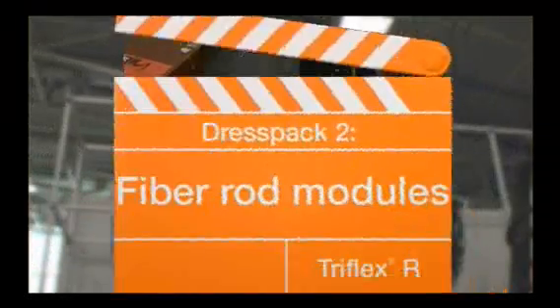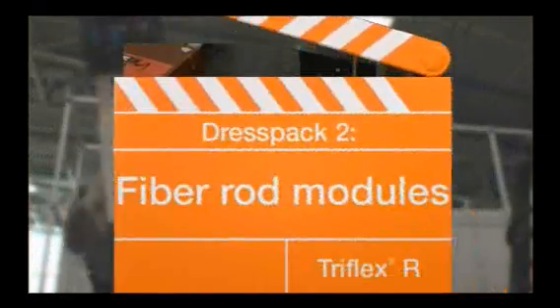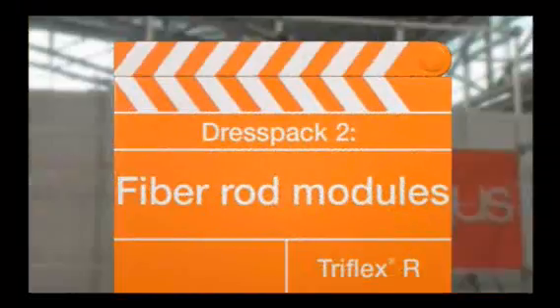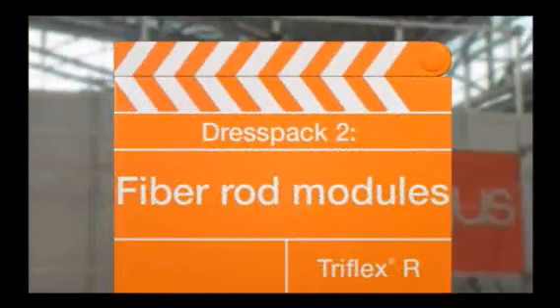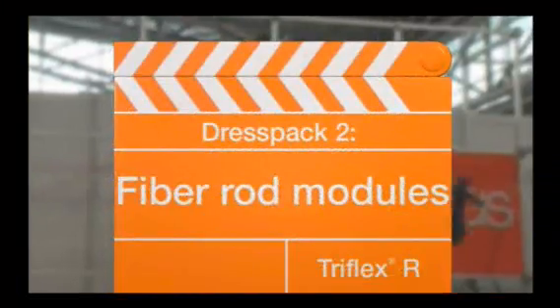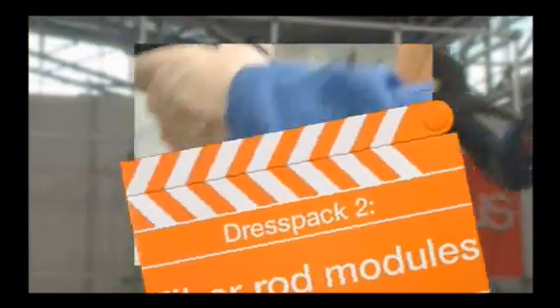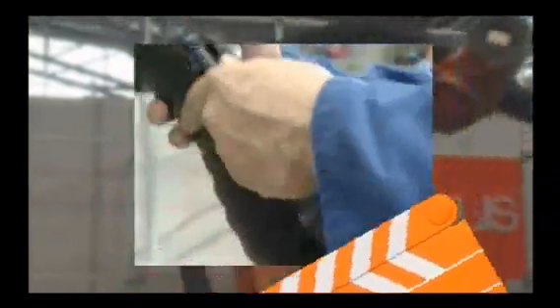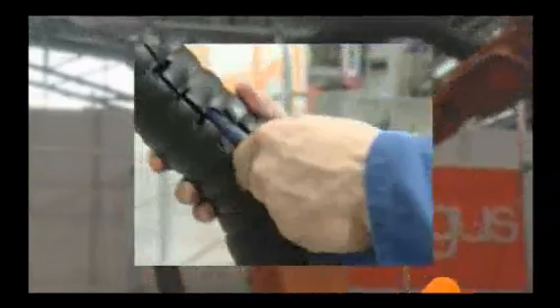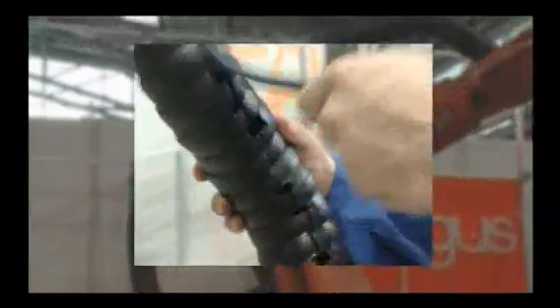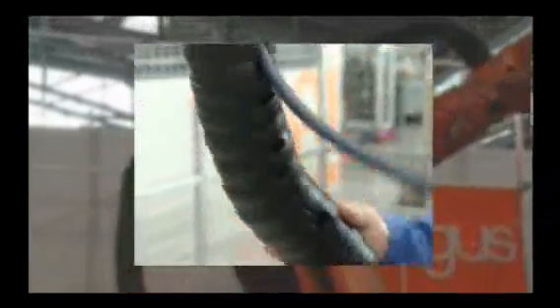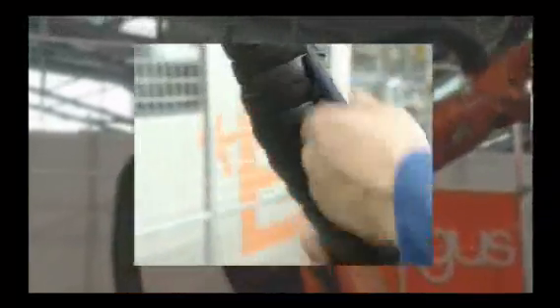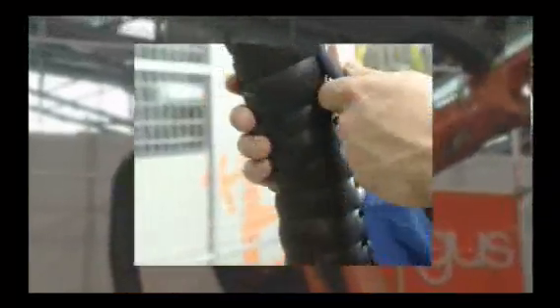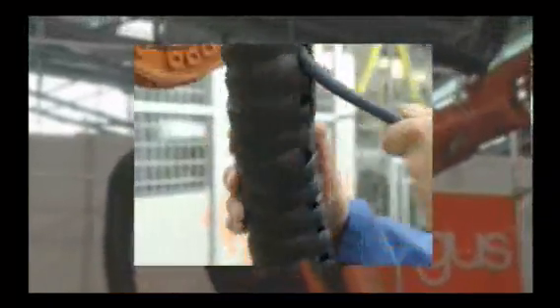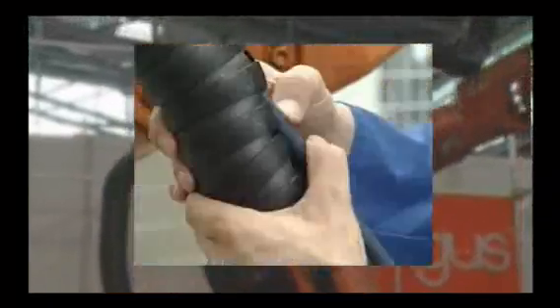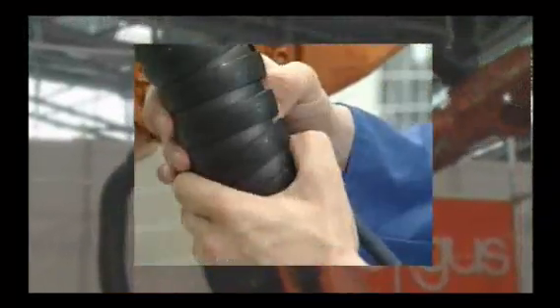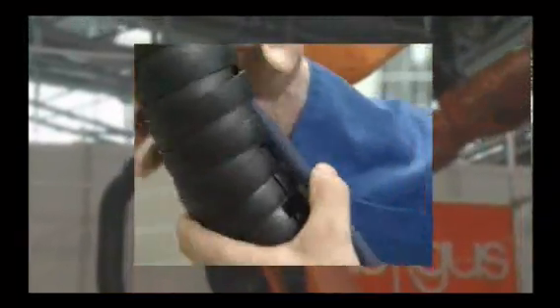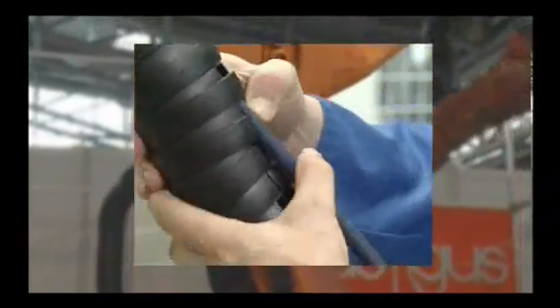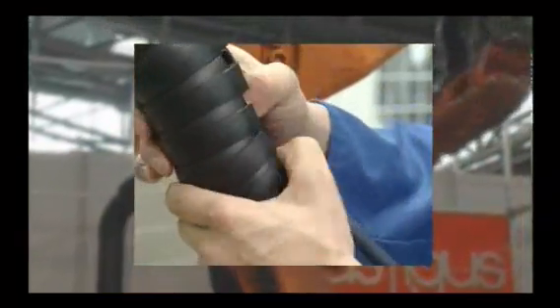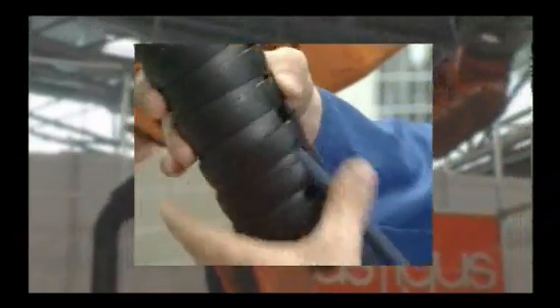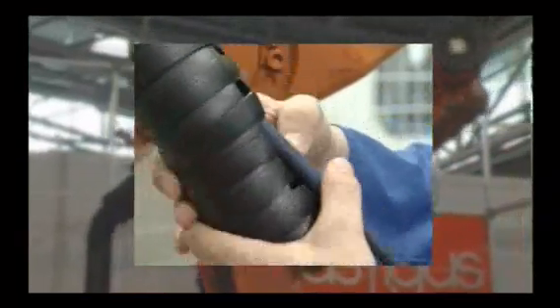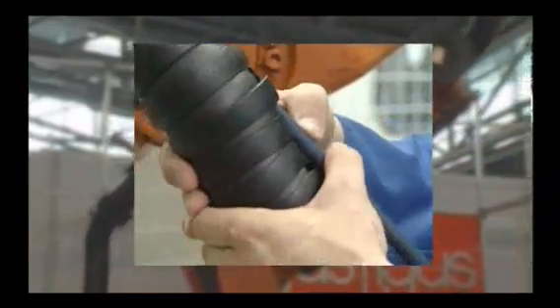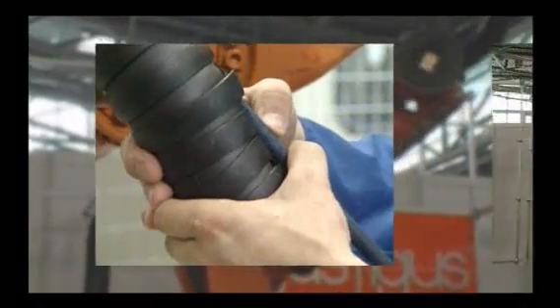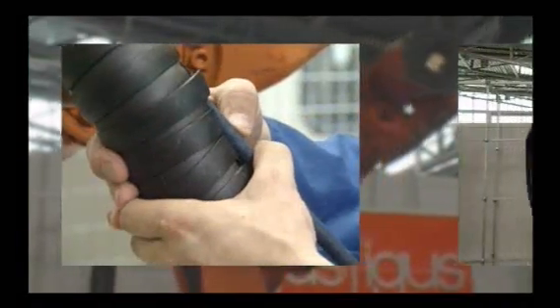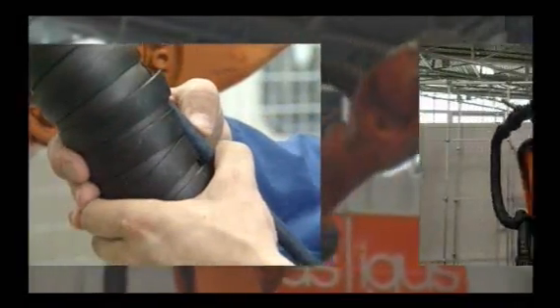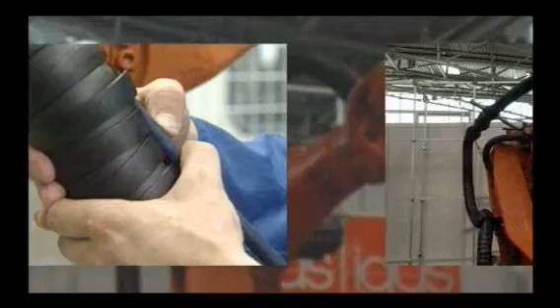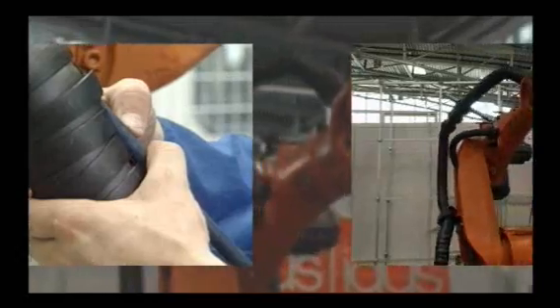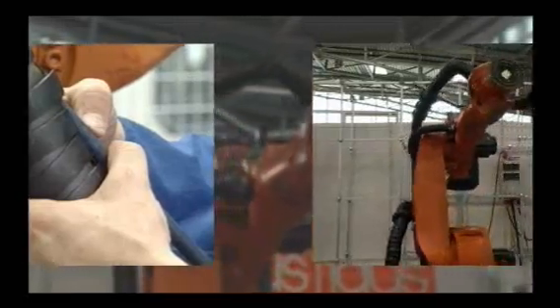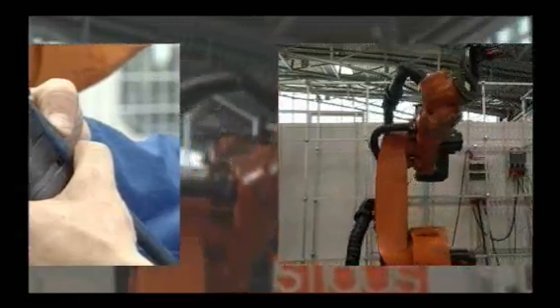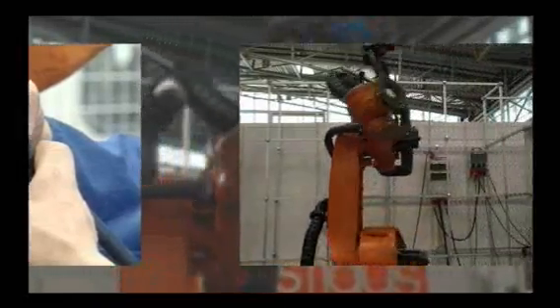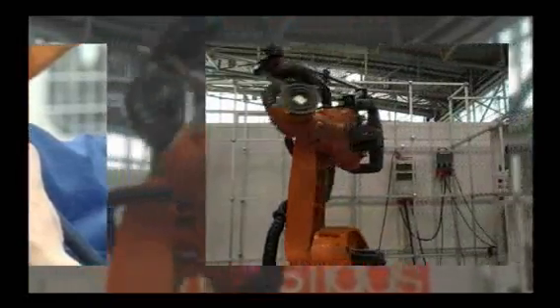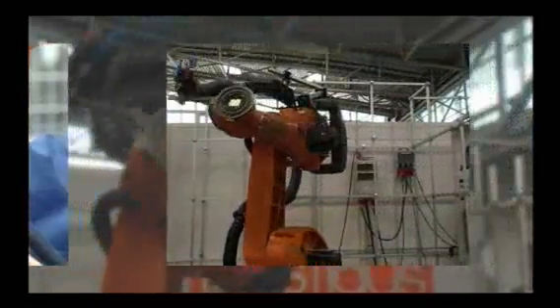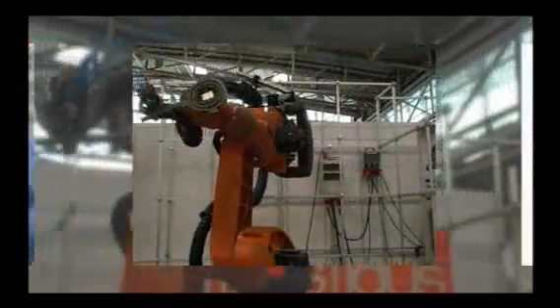Dress Pack 2, the easy-chain version. Snap open, quickly filled with cables and hoses, turnkey subassemblies available on request.